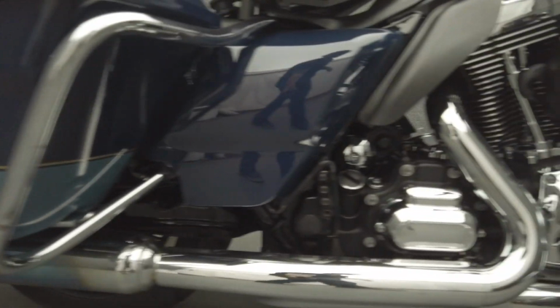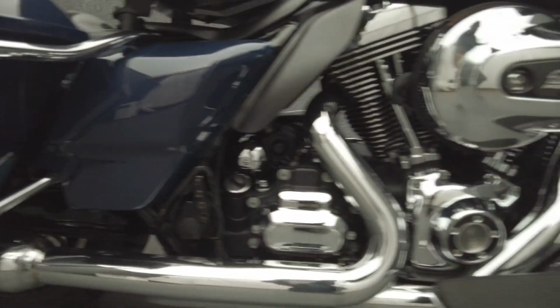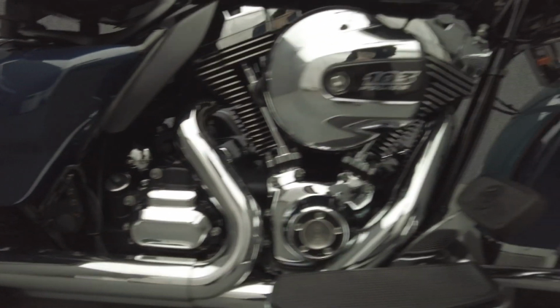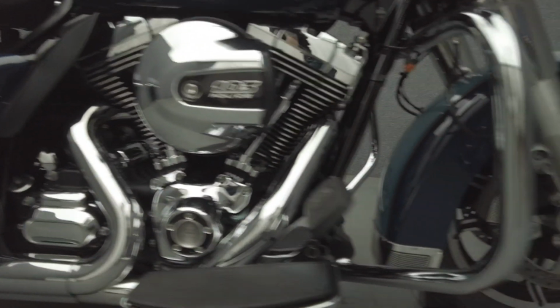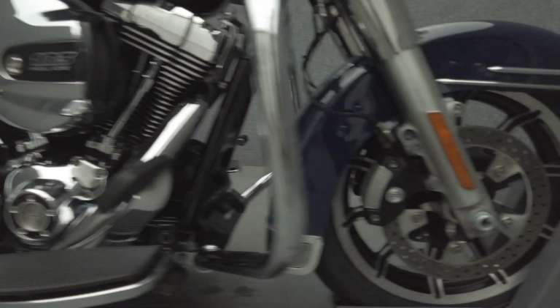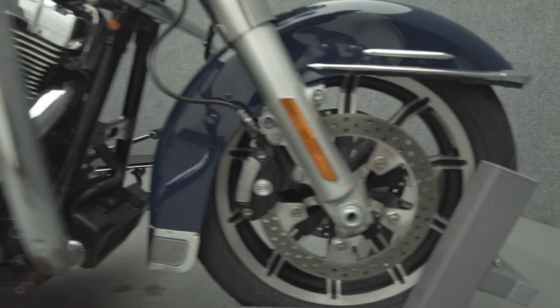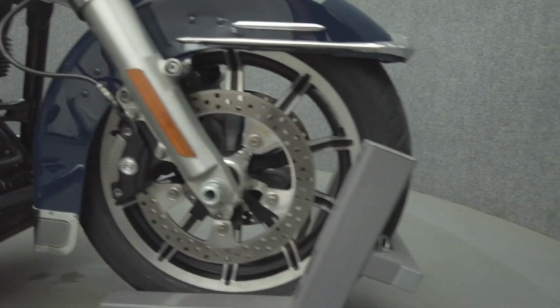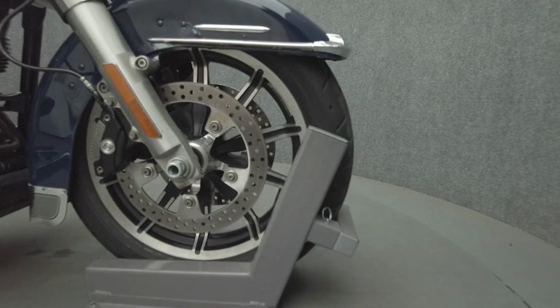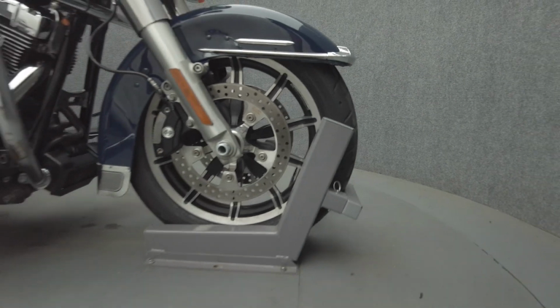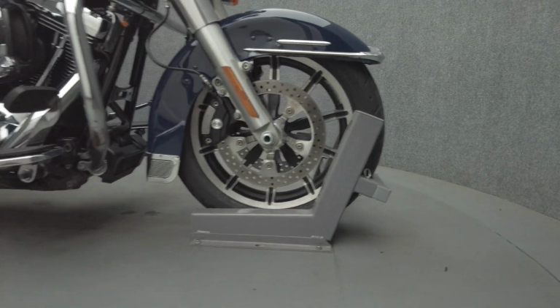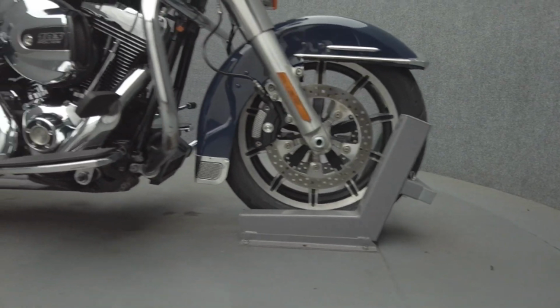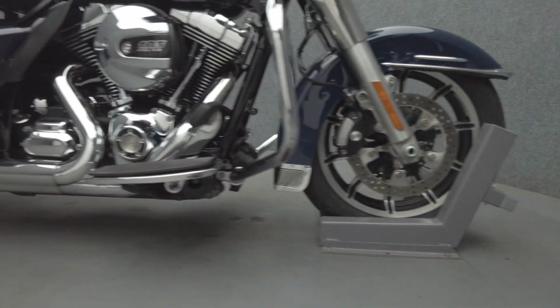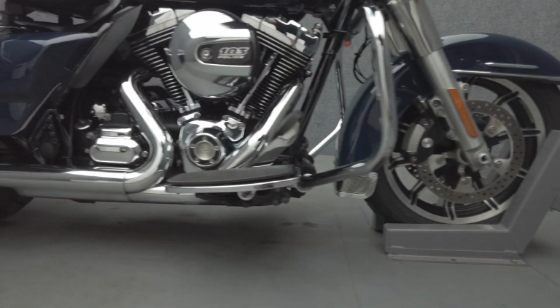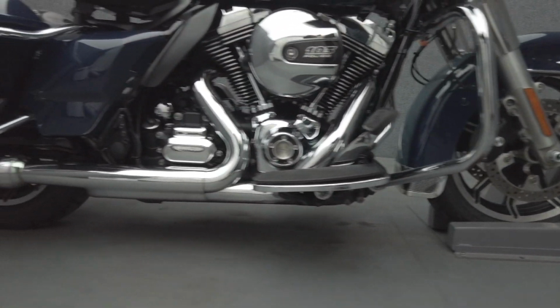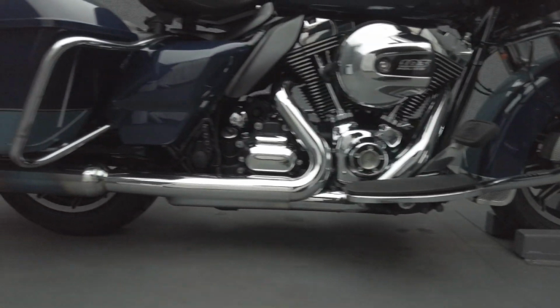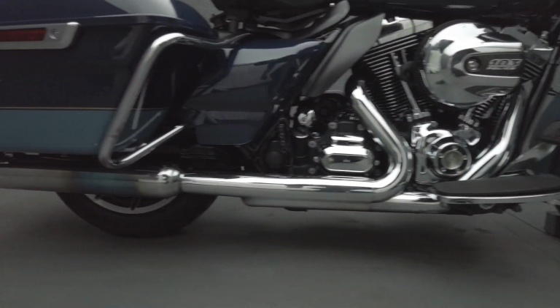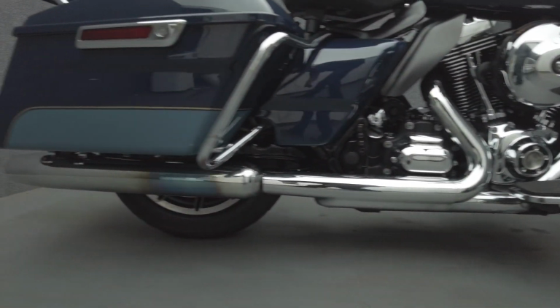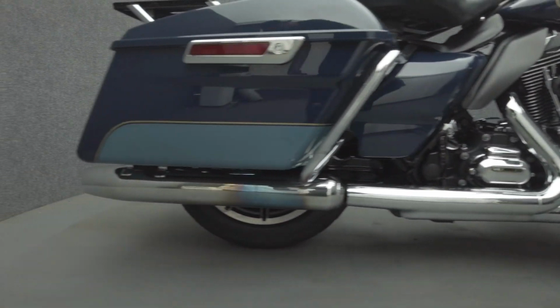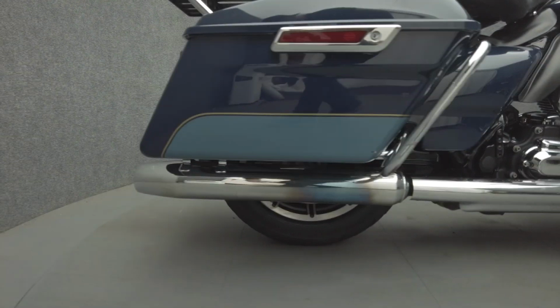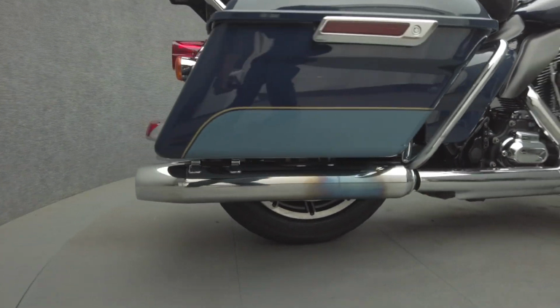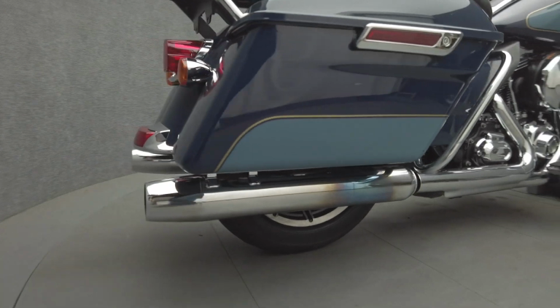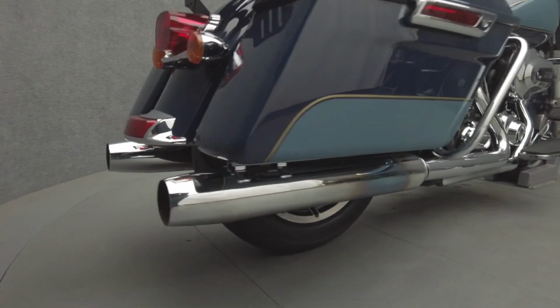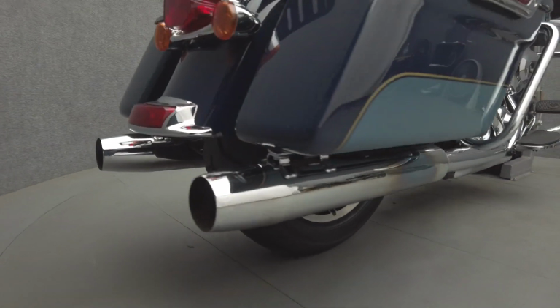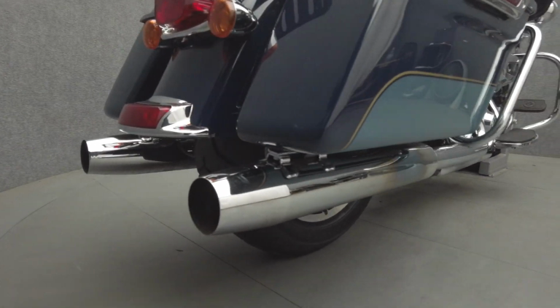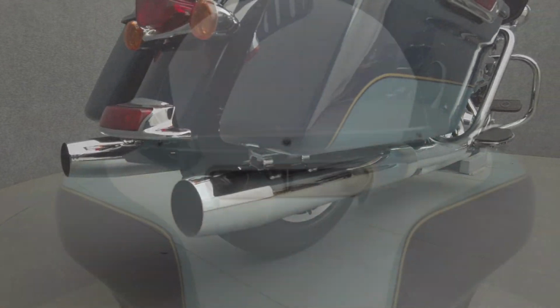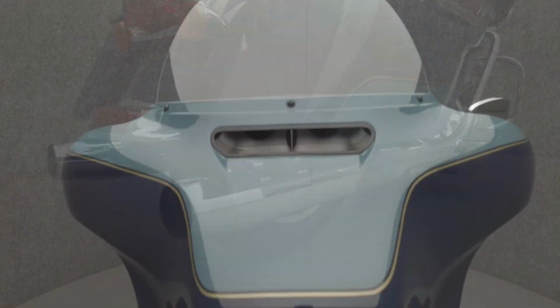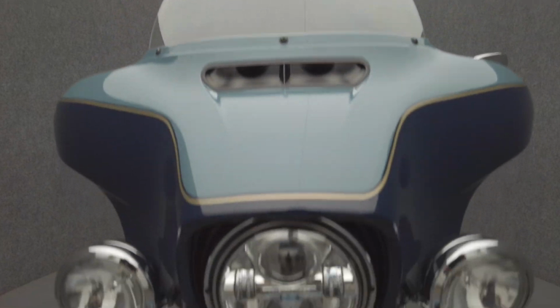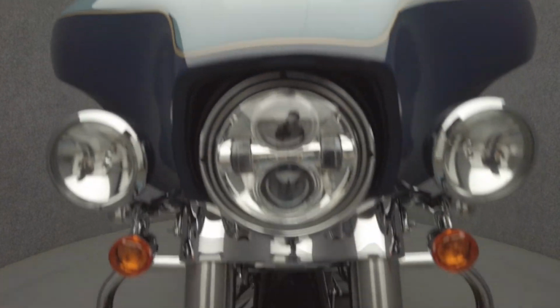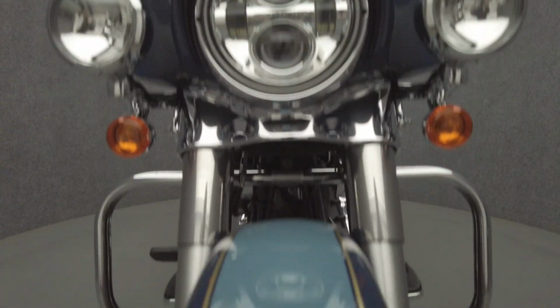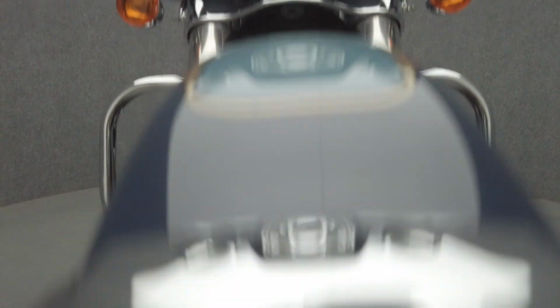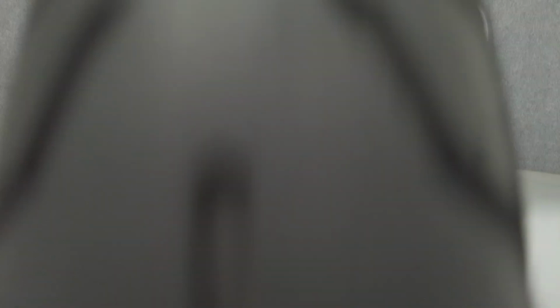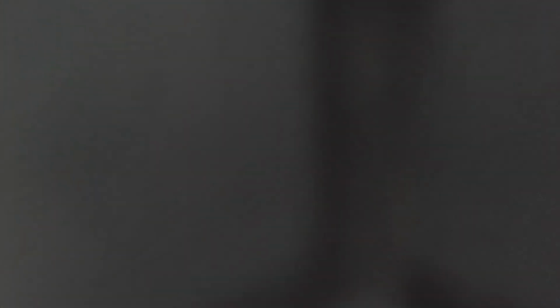The Electroglide was built for the long haul but doesn't compromise power for comfort. Powered by a 103 cubic inch V-twin motor, the Electroglide puts 86 horsepower and 102 foot-pounds of torque through a 6-speed transmission. It has a 27-inch seat height and weighs in at 911 pounds.